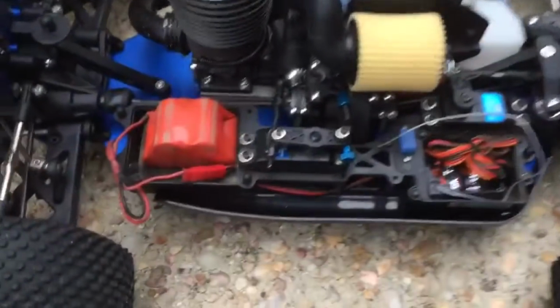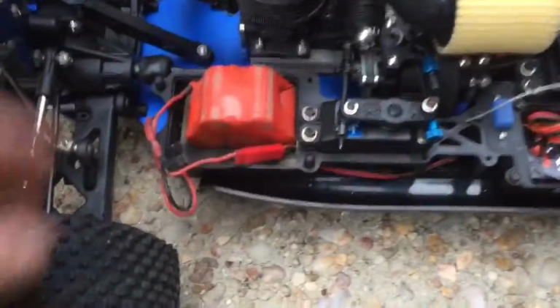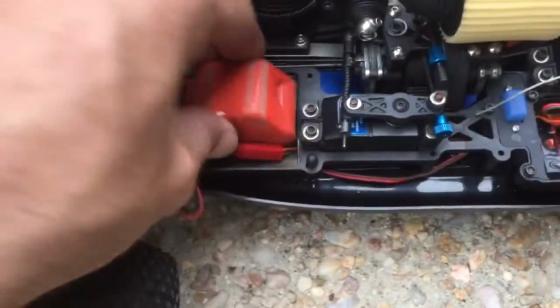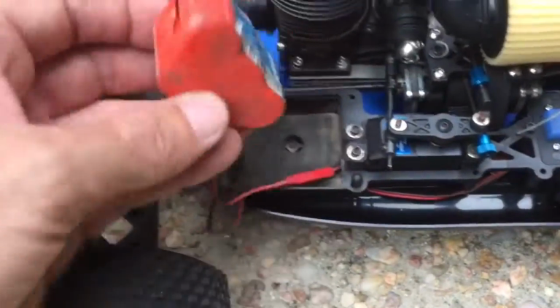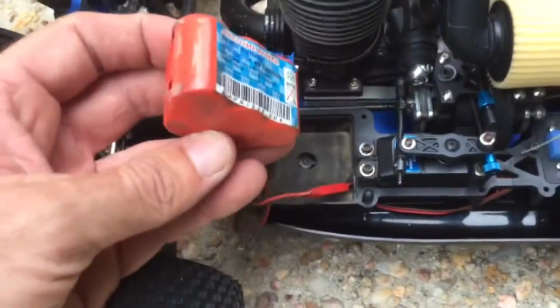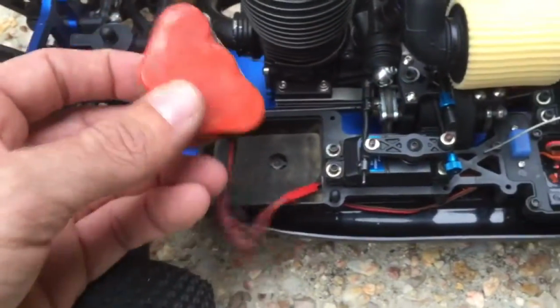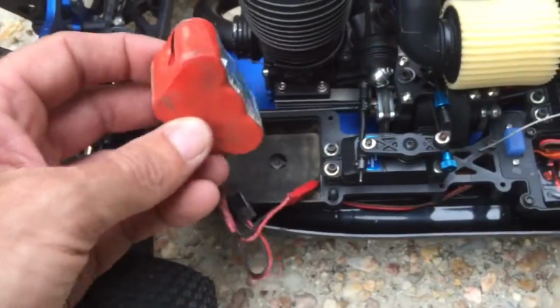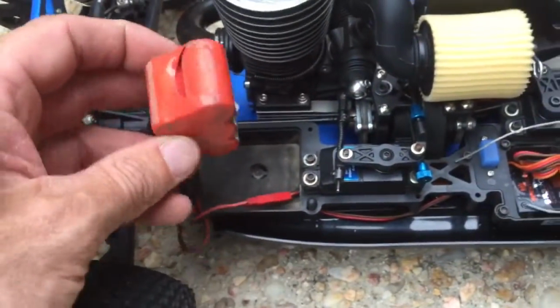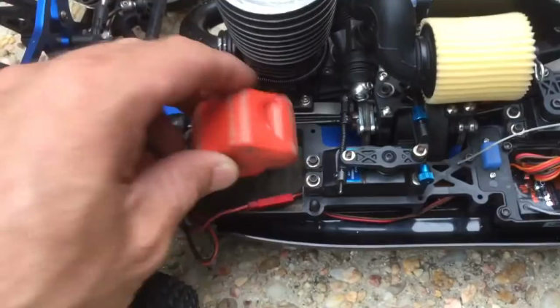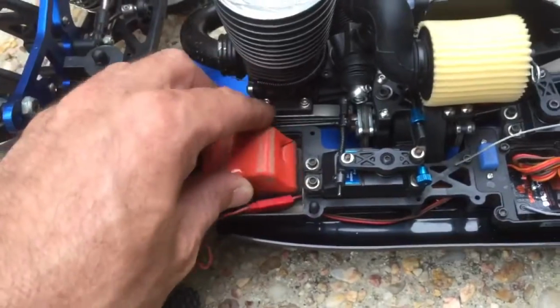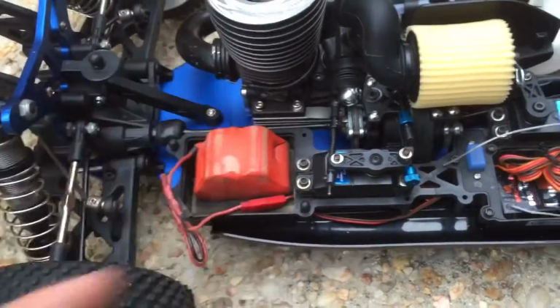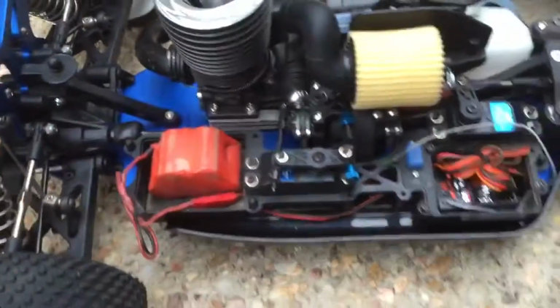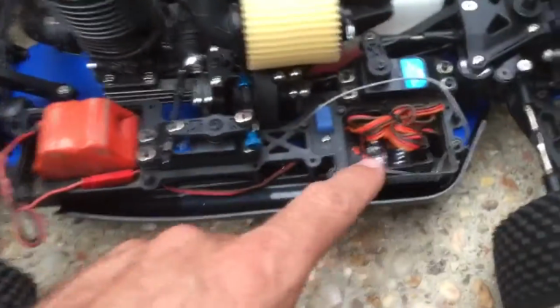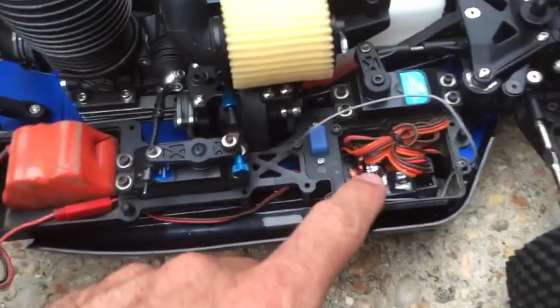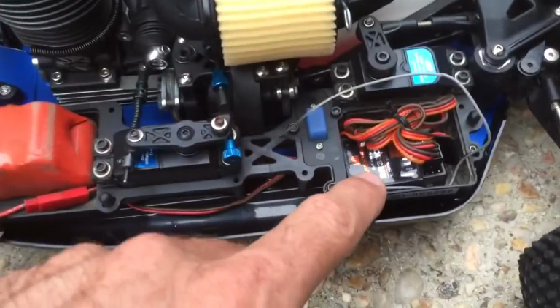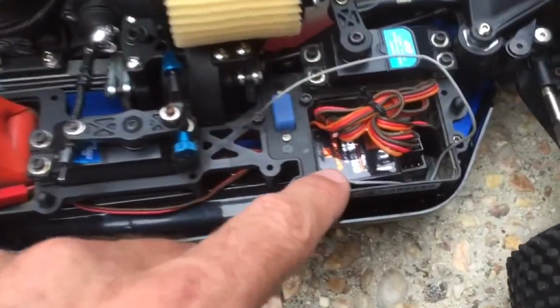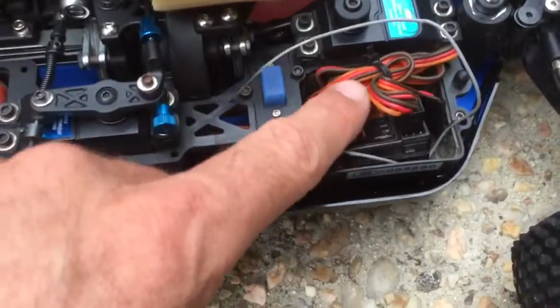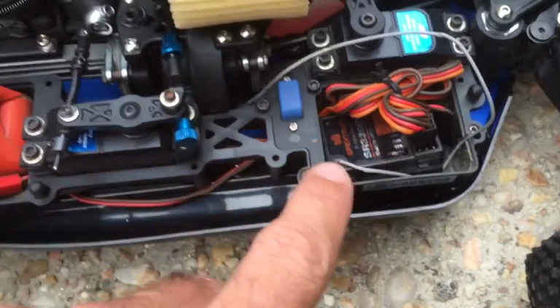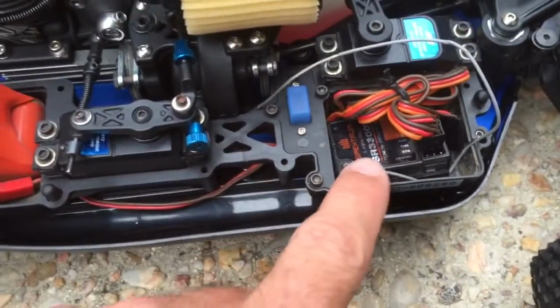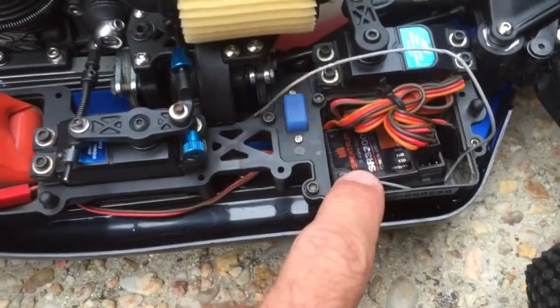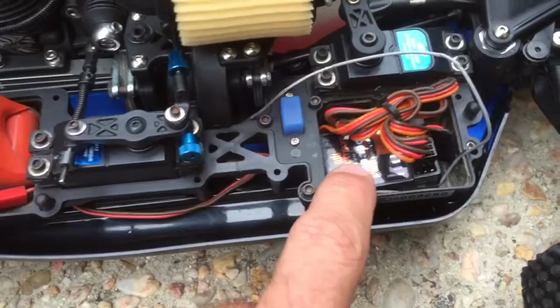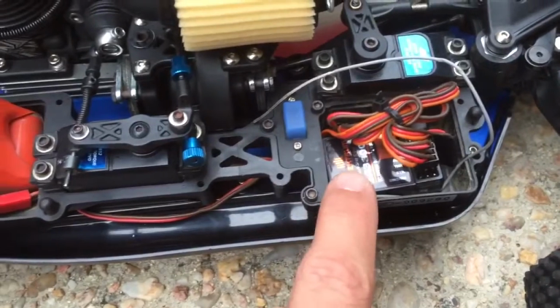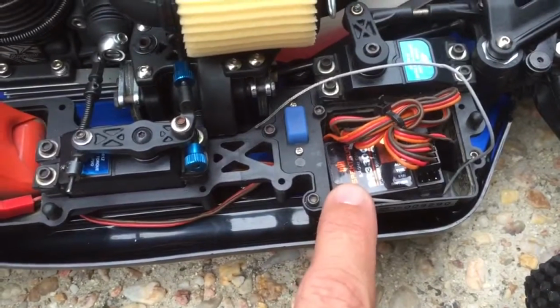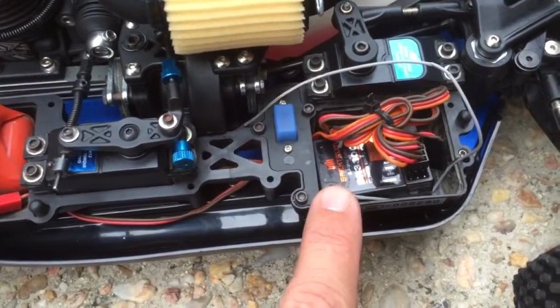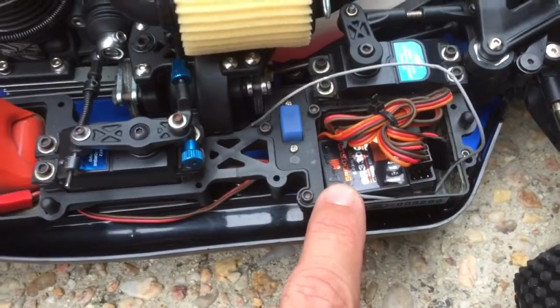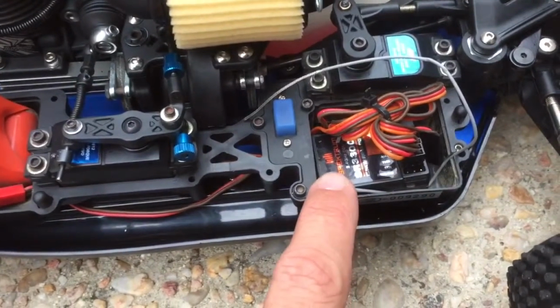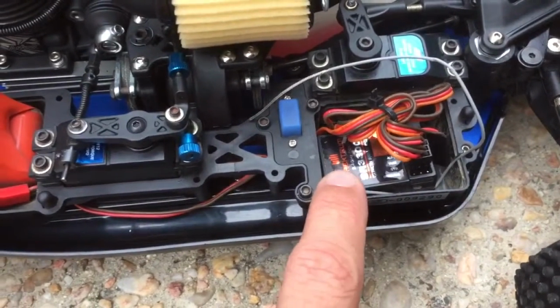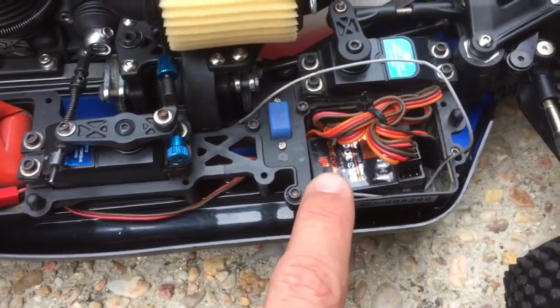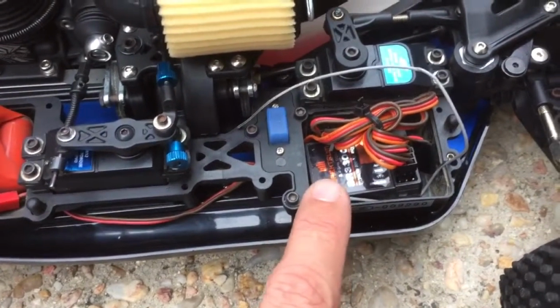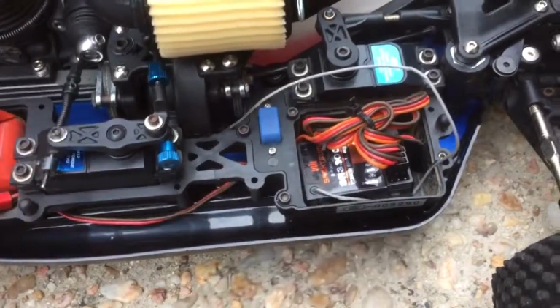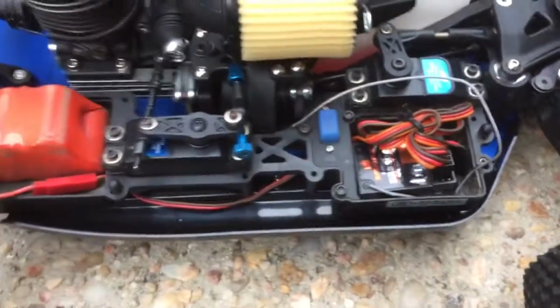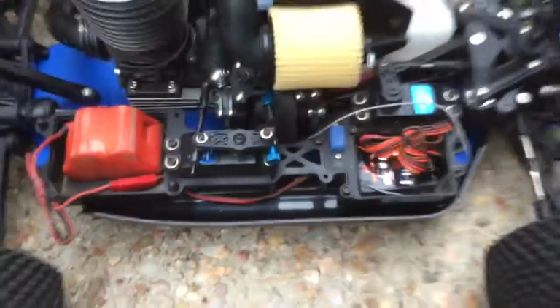This is just to quickly show you — this is a receiver battery which you have to get. This is mine, just in here to show you it running, and same with the receiver as well. This is just one that is compatible with my controller, just to show you how it all works.